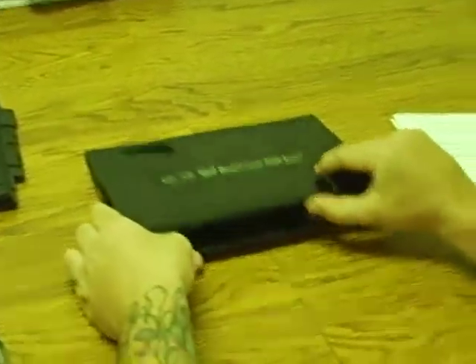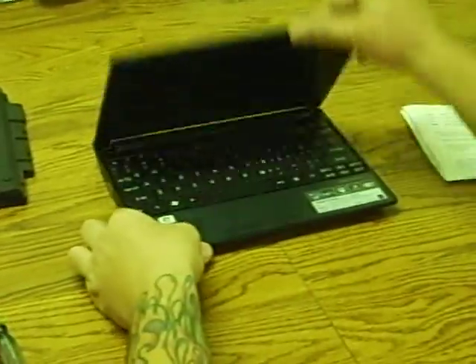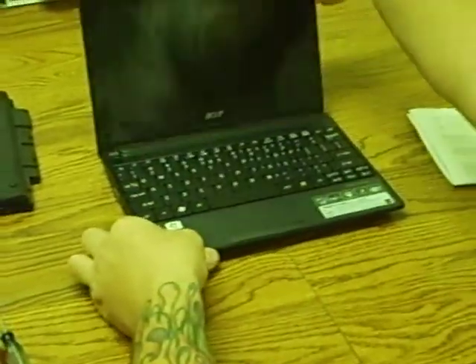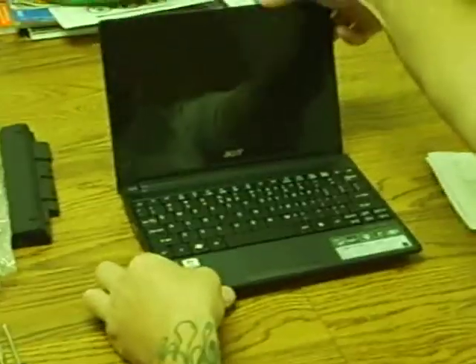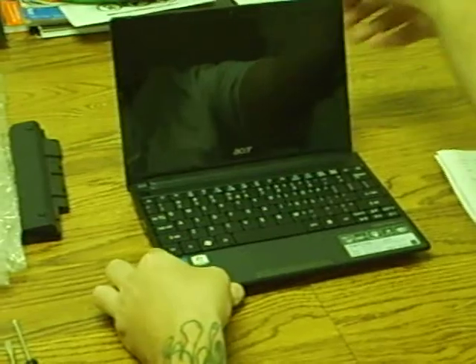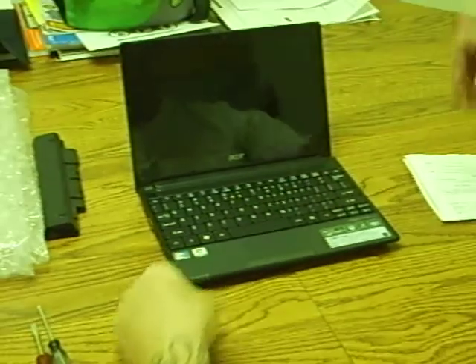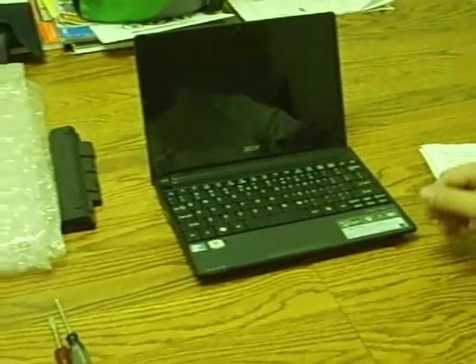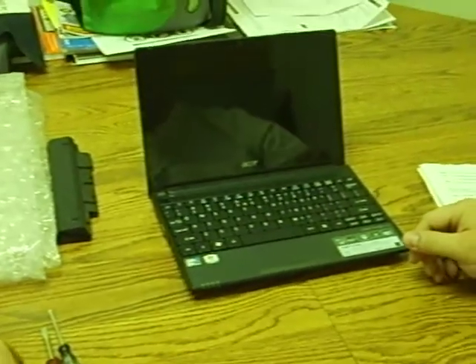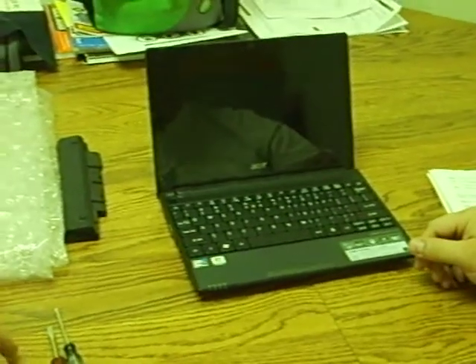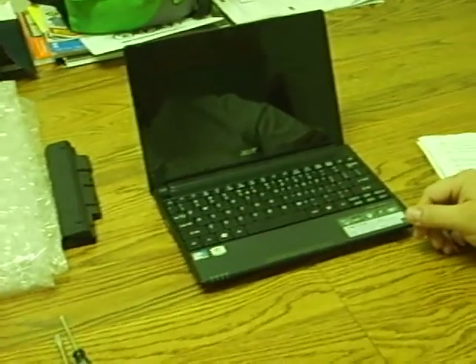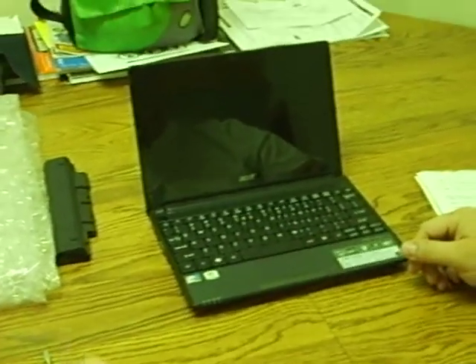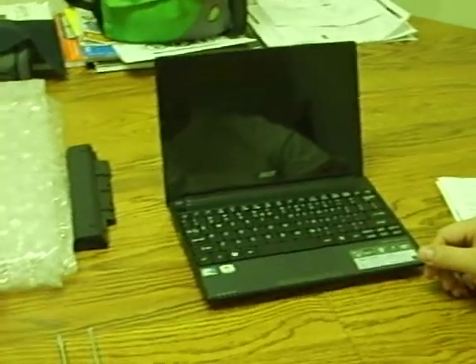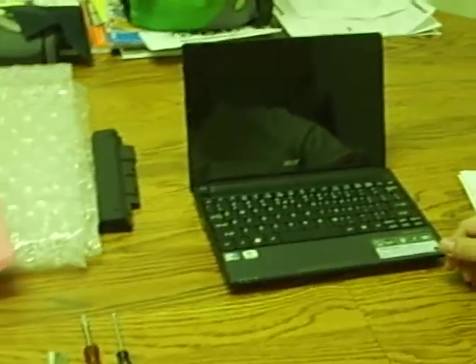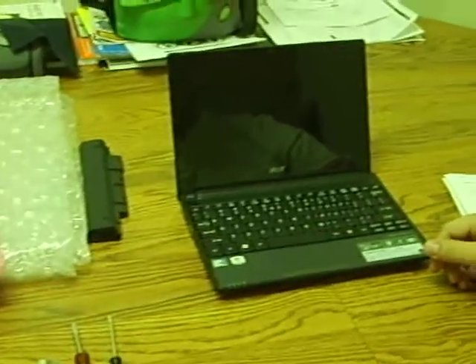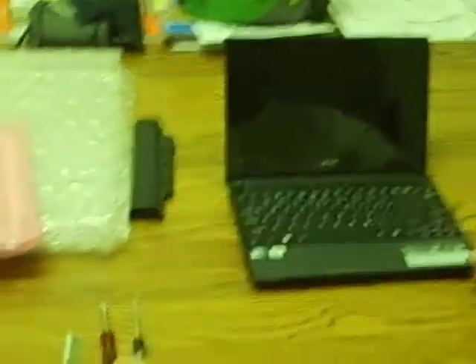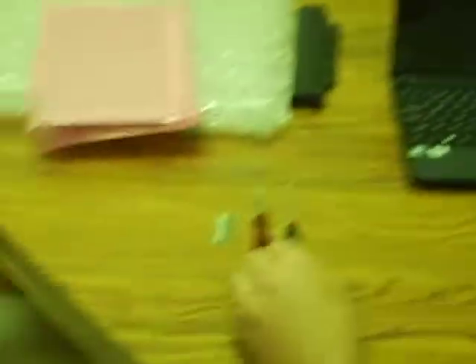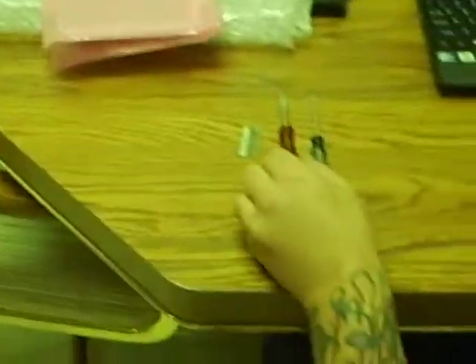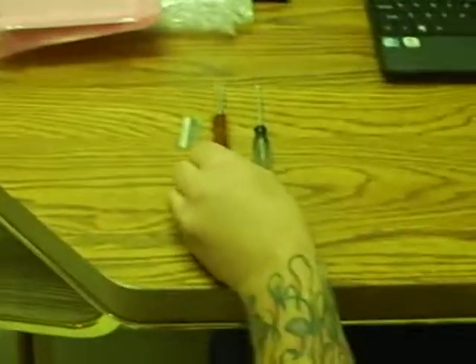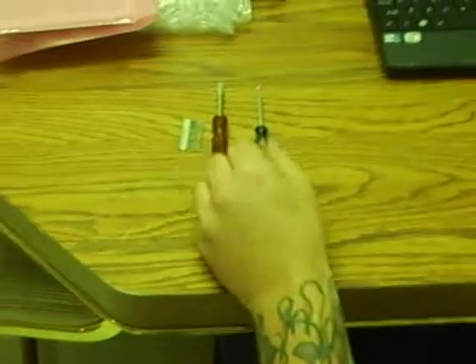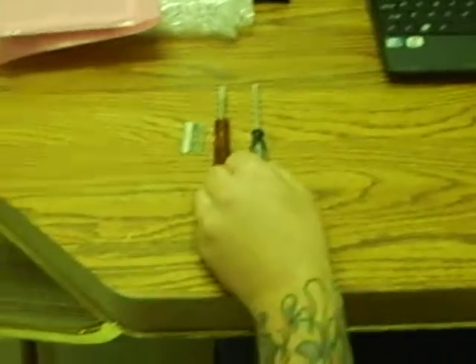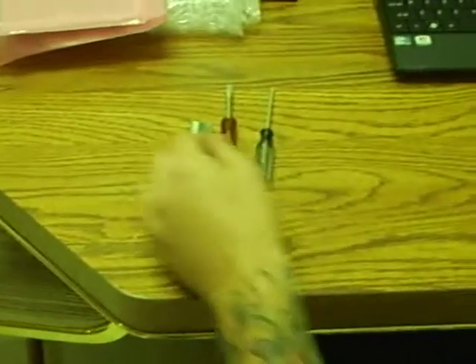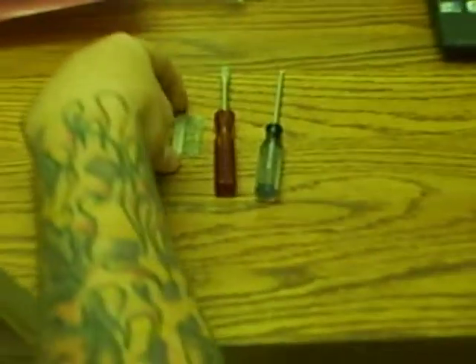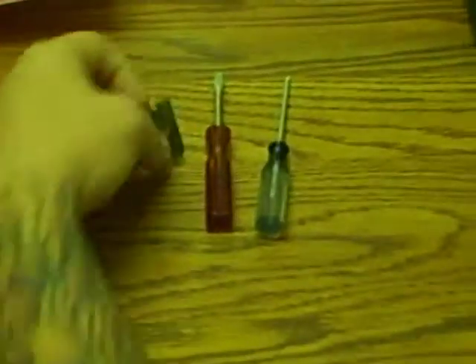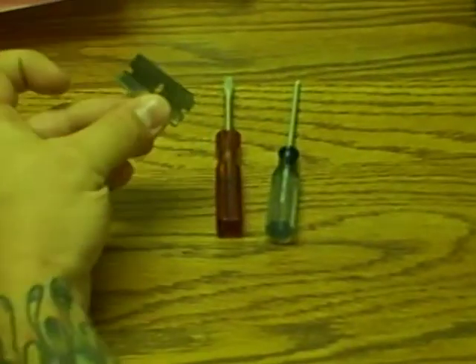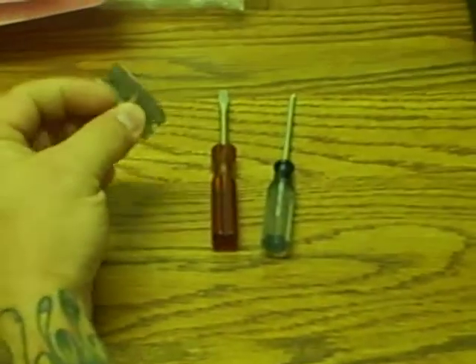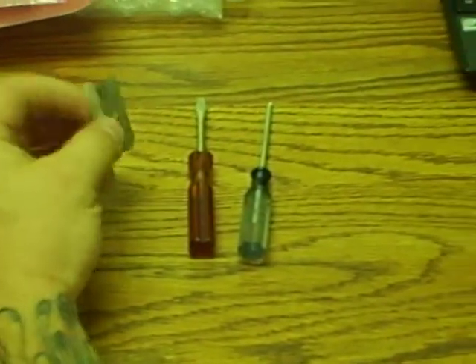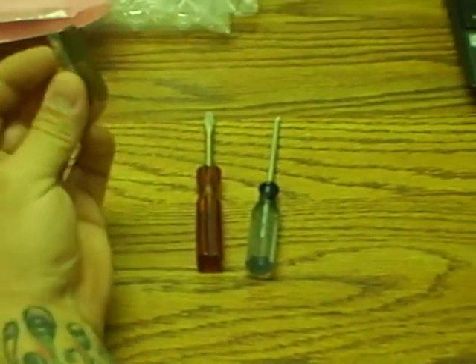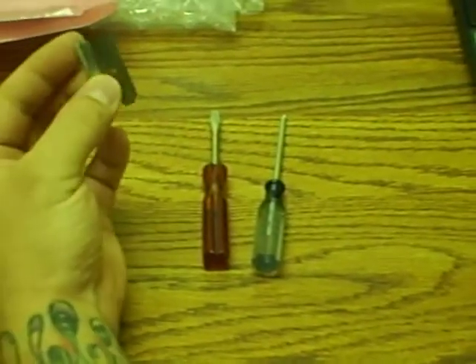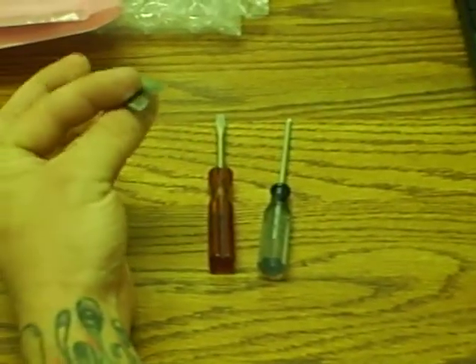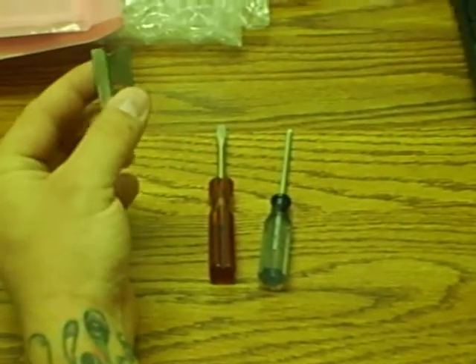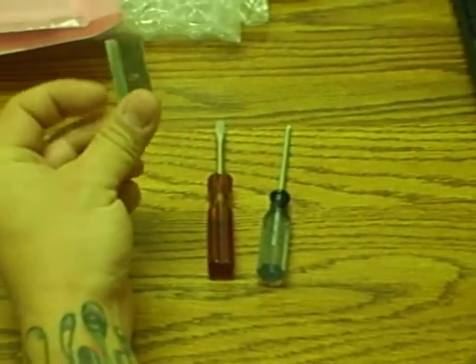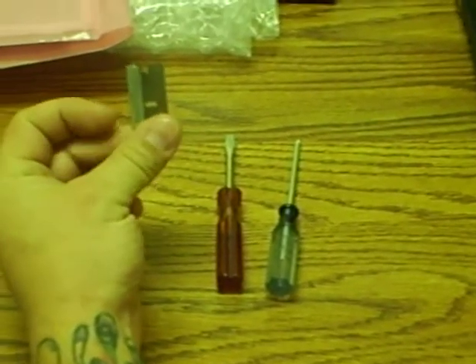Open up the screen. Tools you're going to need are a small flathead, a small Phillips, or something with a sharp edge to get in there.